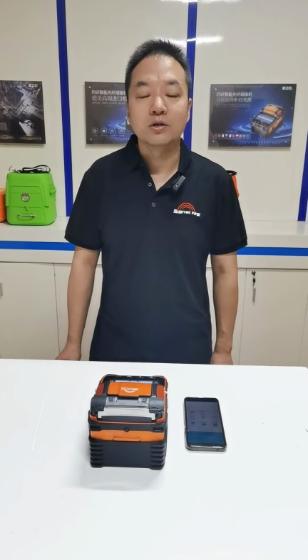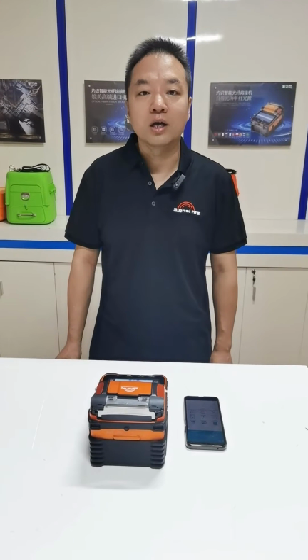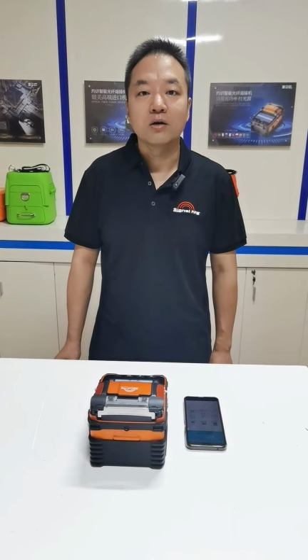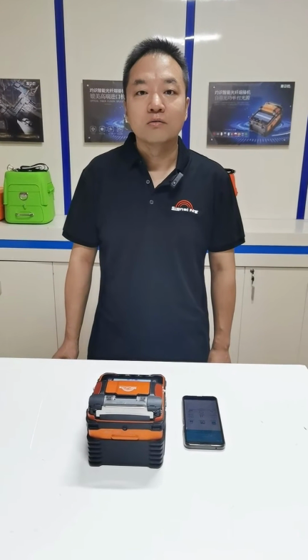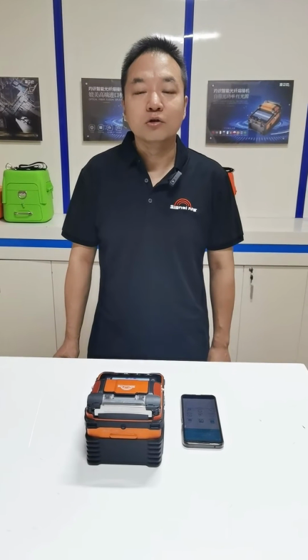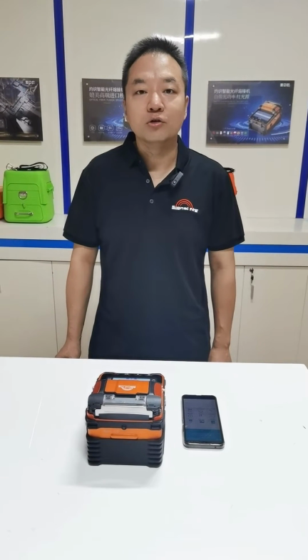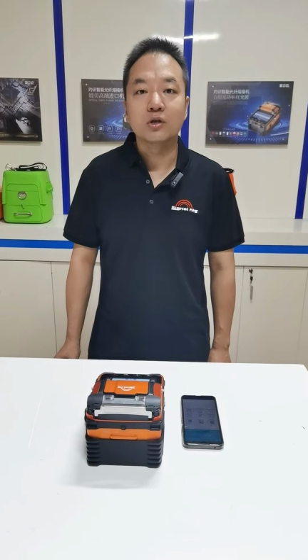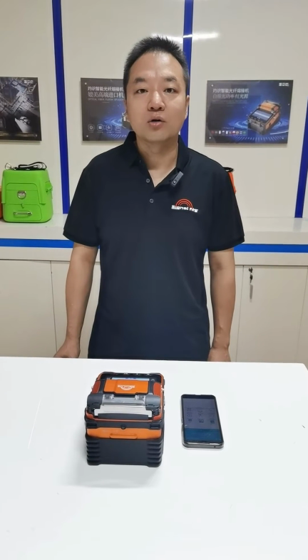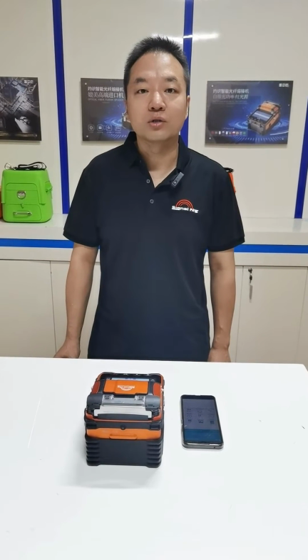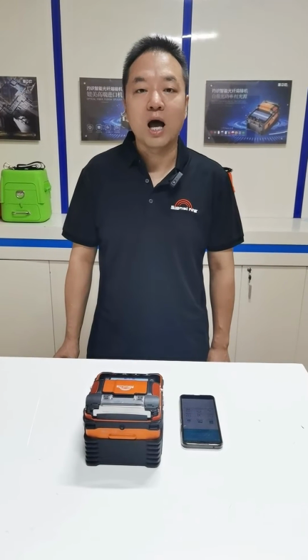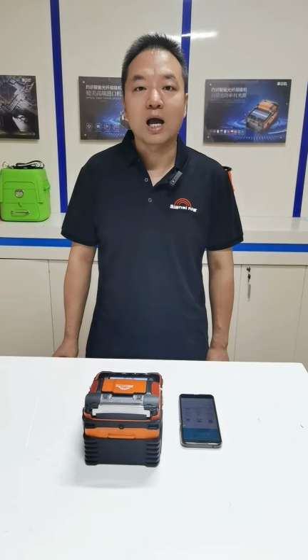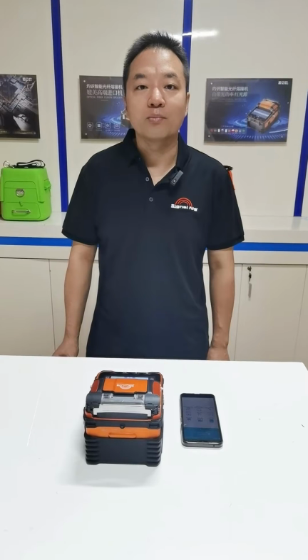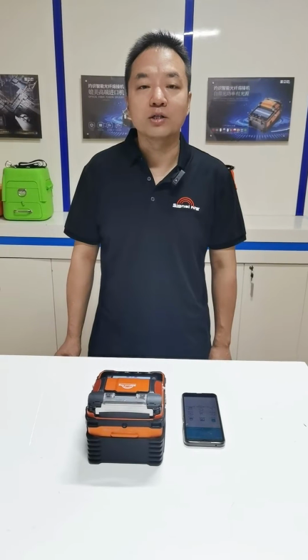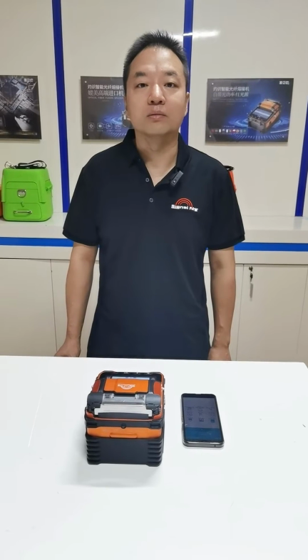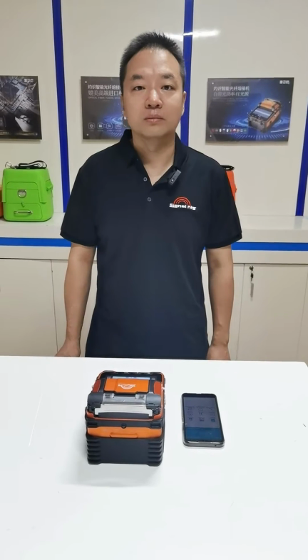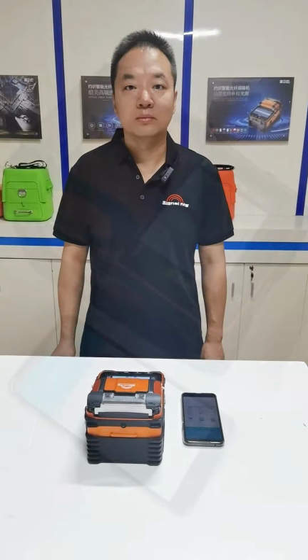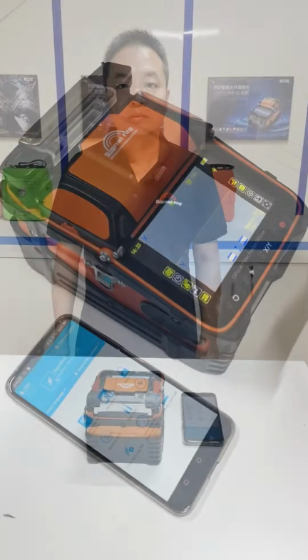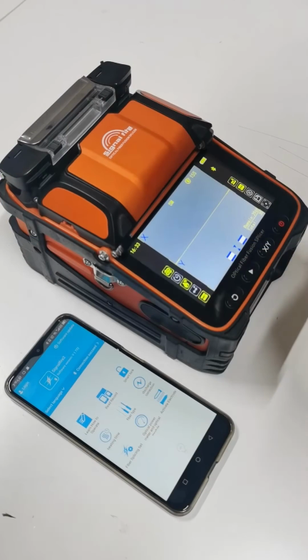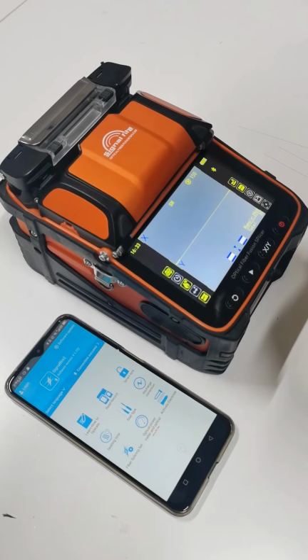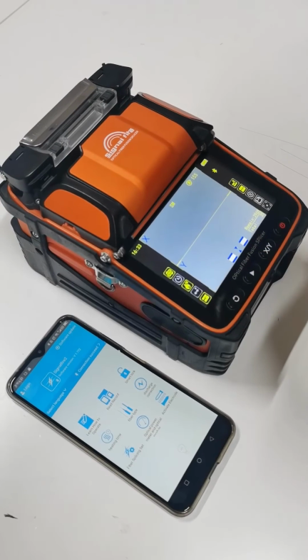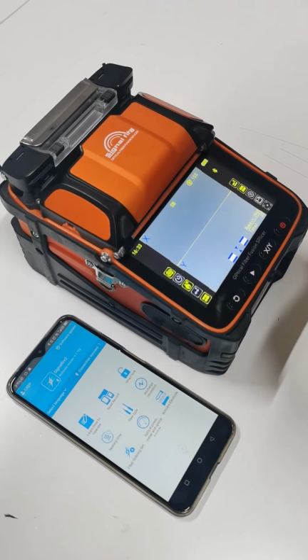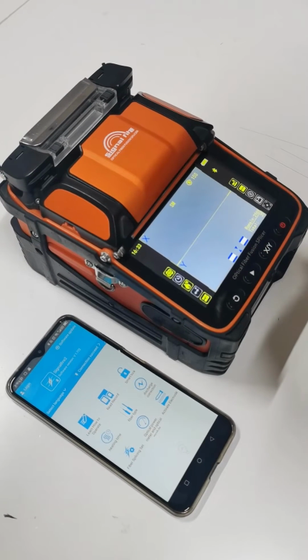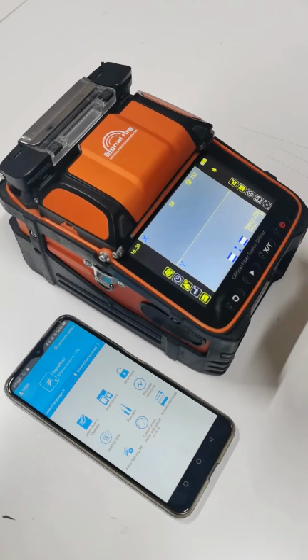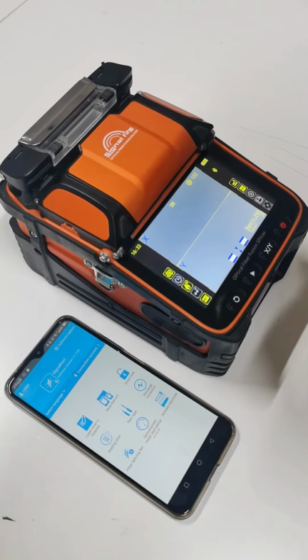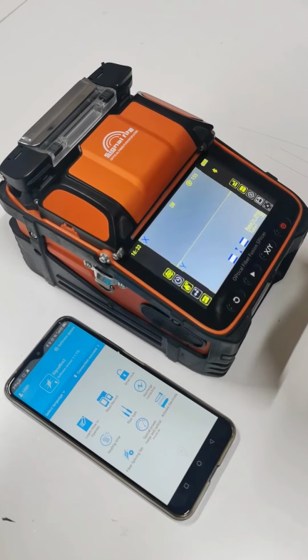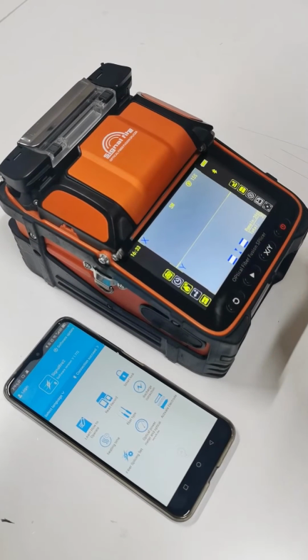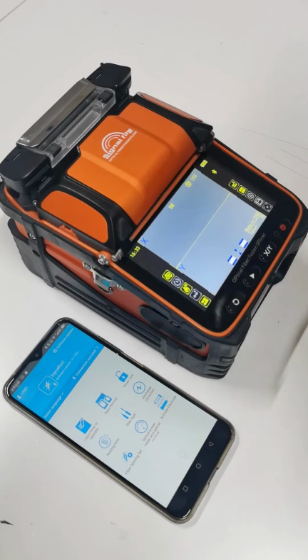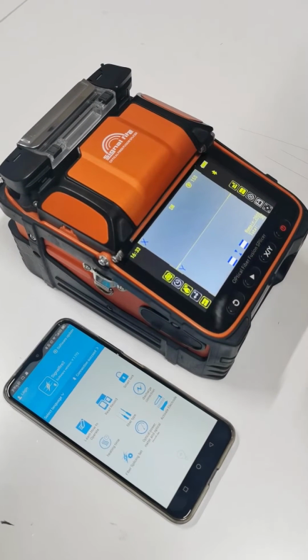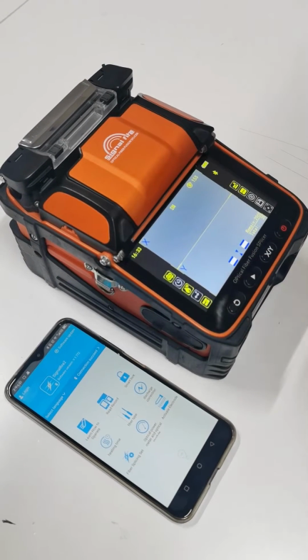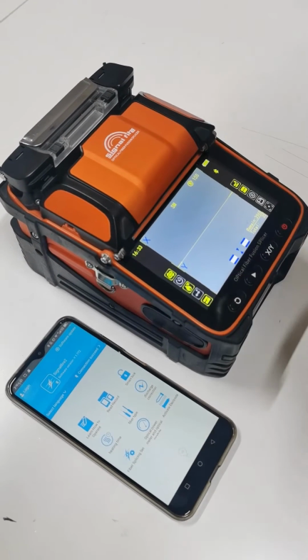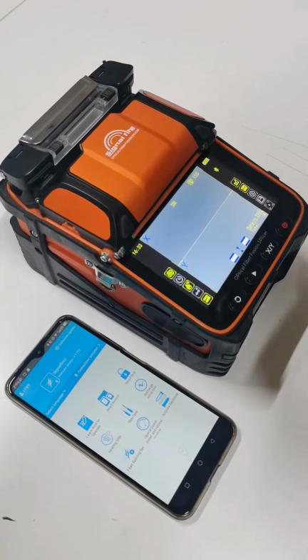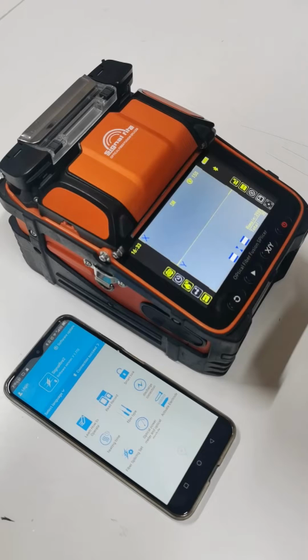Today, we introduce you how to do the eye calibration. For a new machine, we suggest you do the eye calibration first.